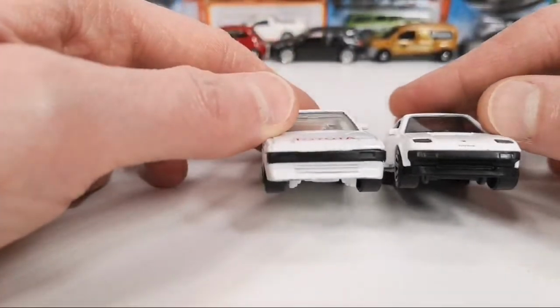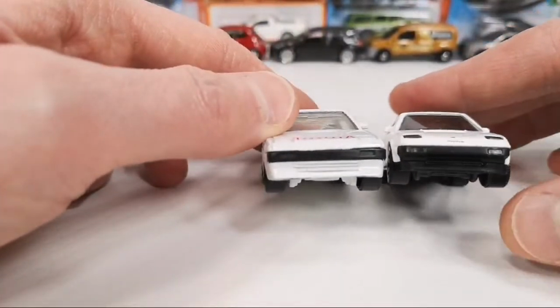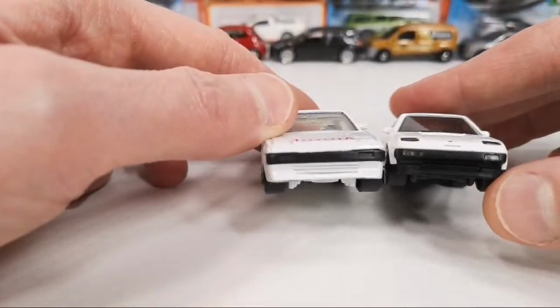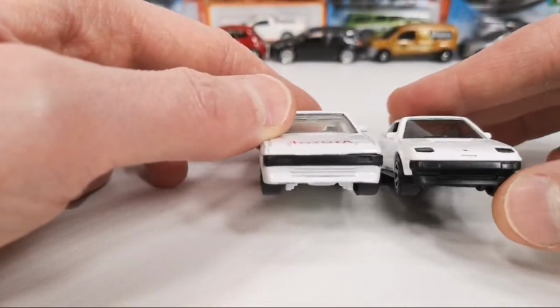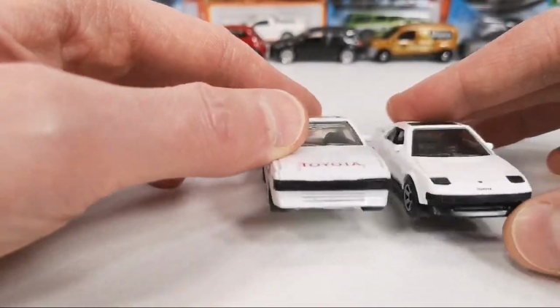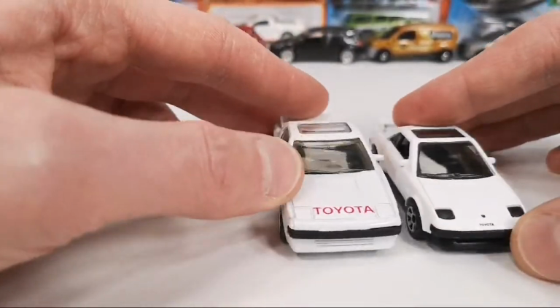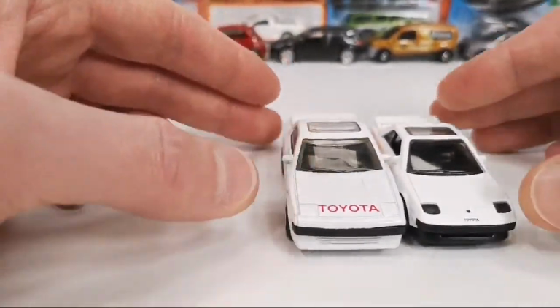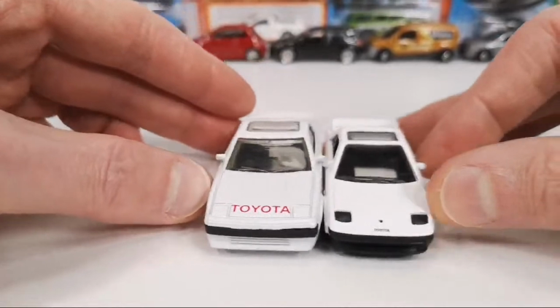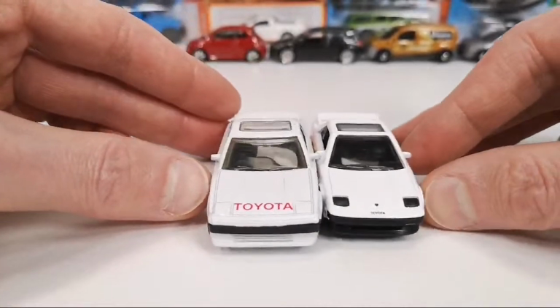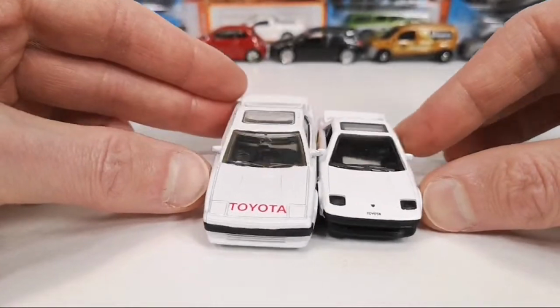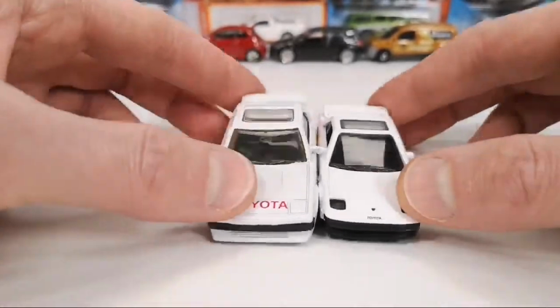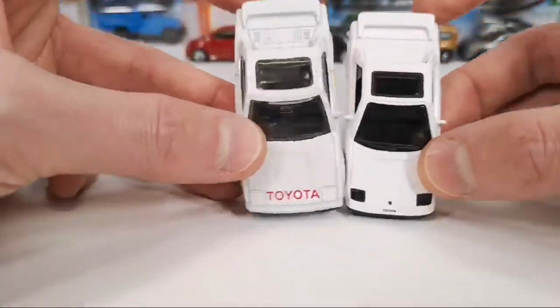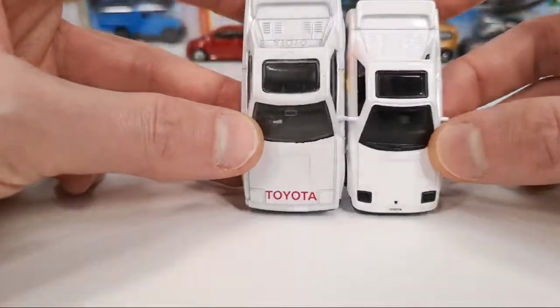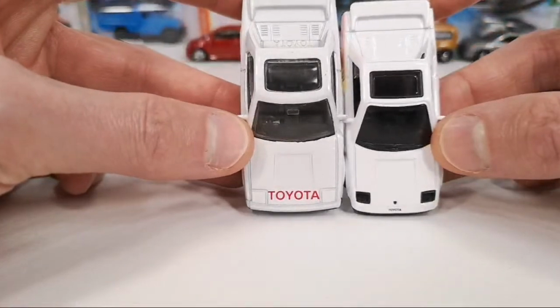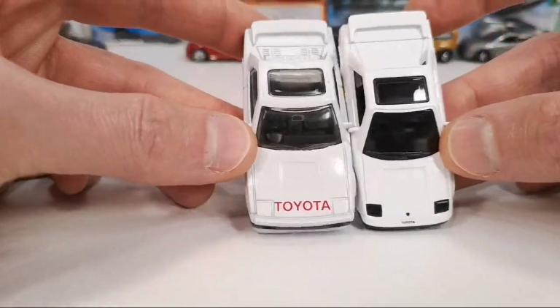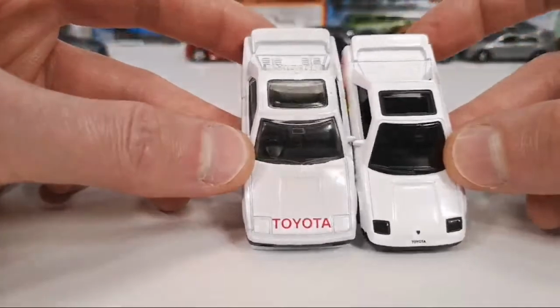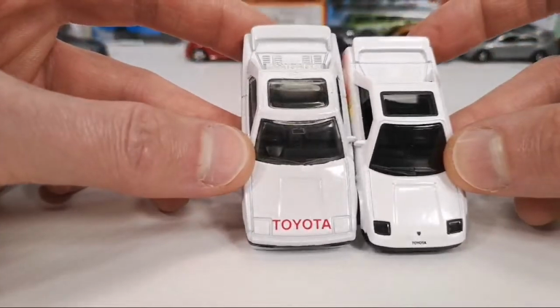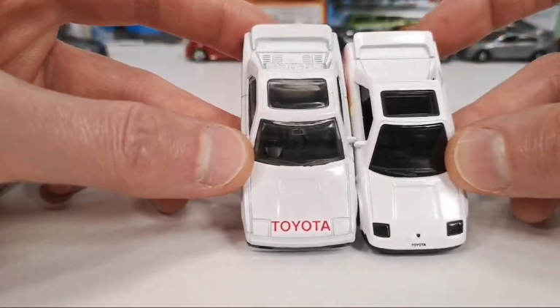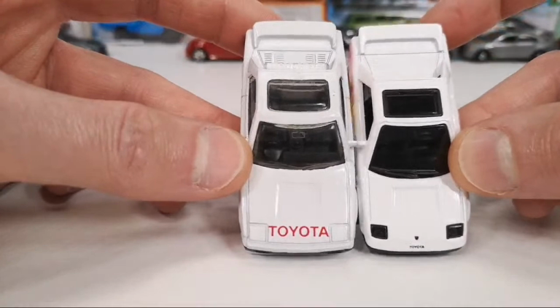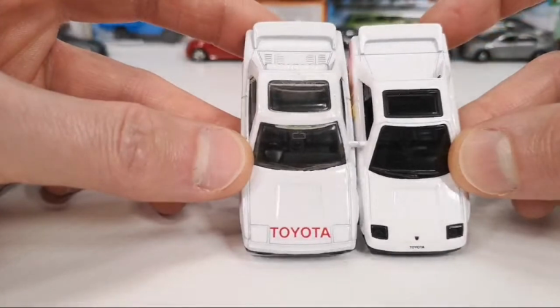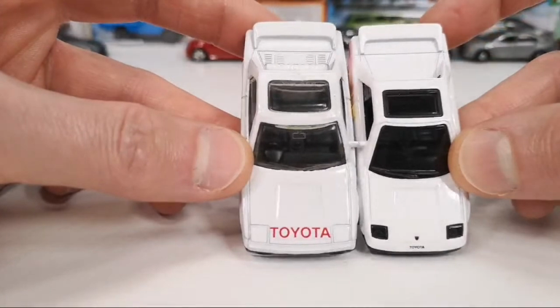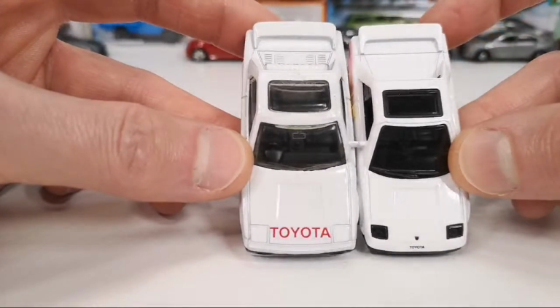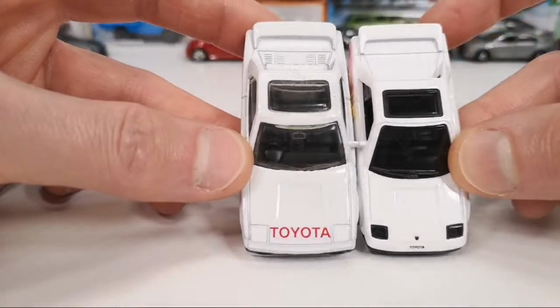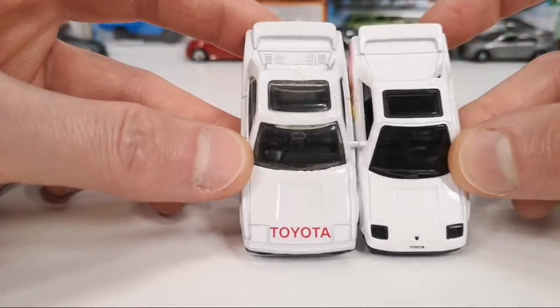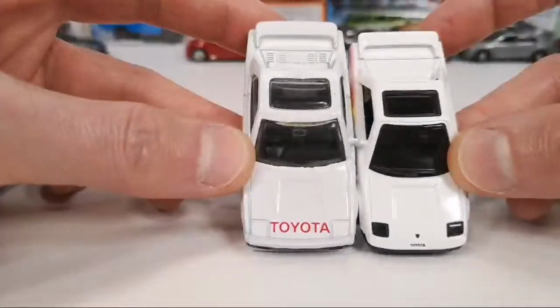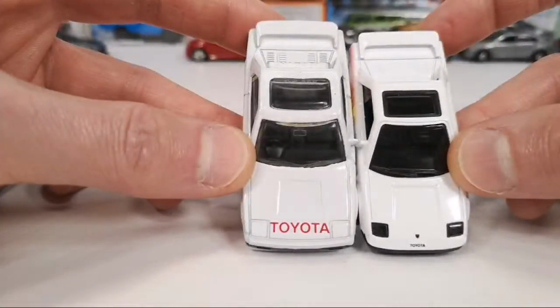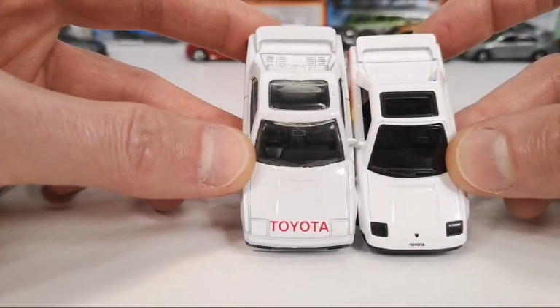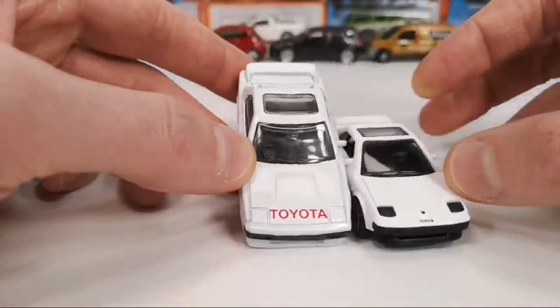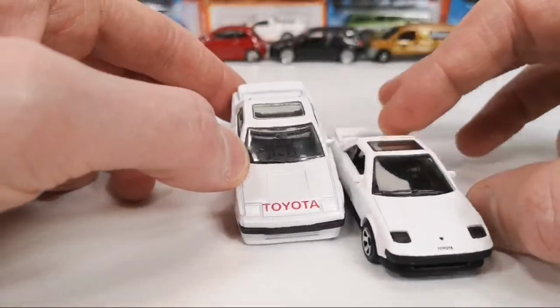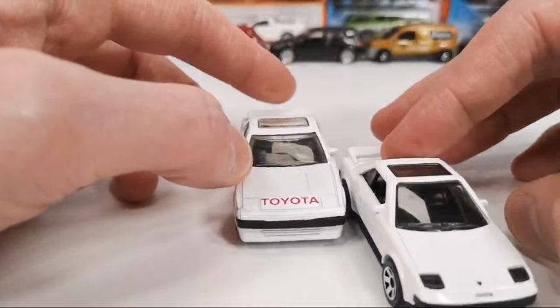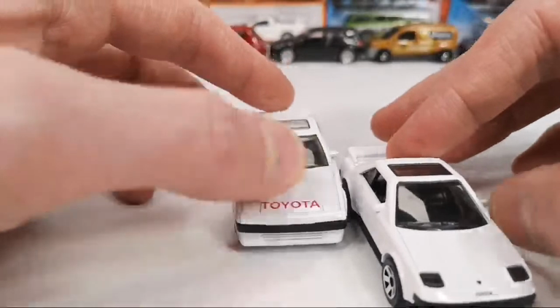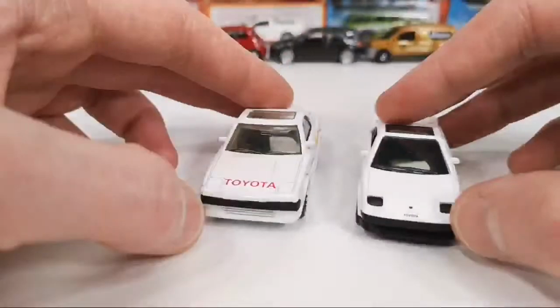There's a little bit more plastic on the new one. It's also much more narrow and a little bit shorter, so maybe it's closer to 1/64 scale than the original one — not that much shorter, but a little bit.